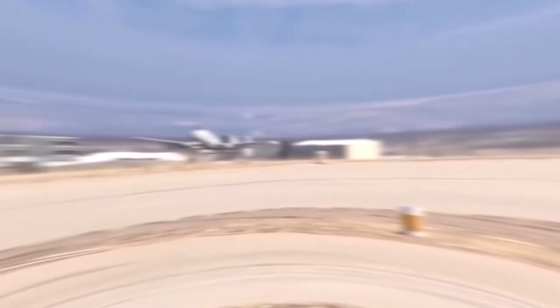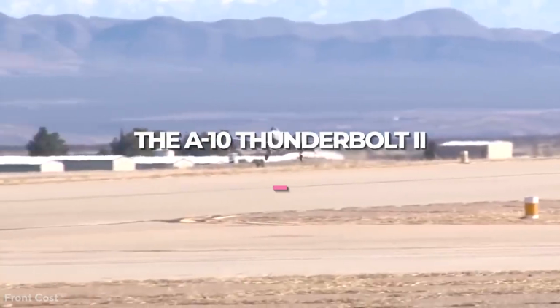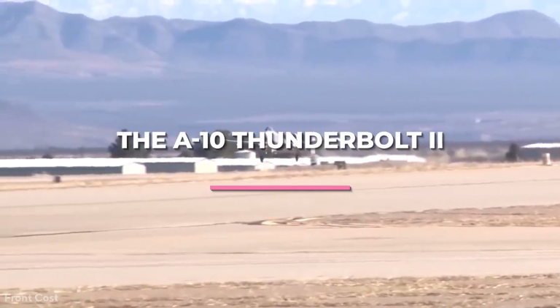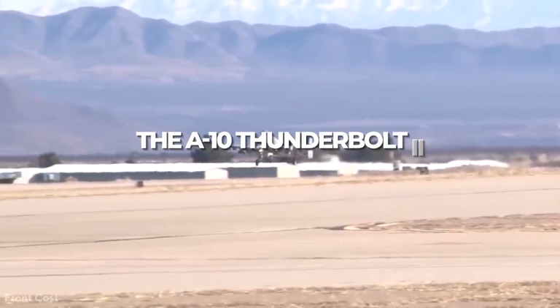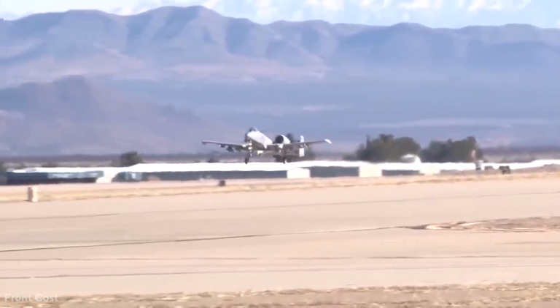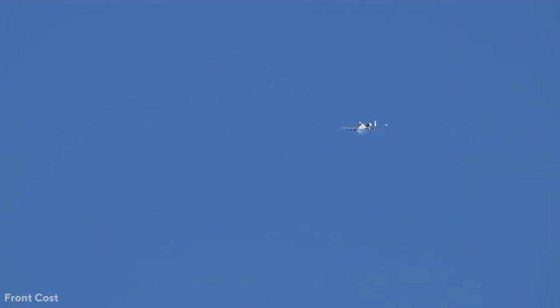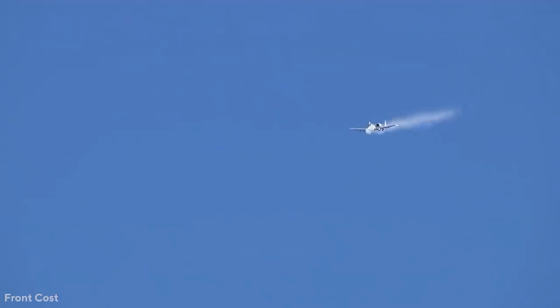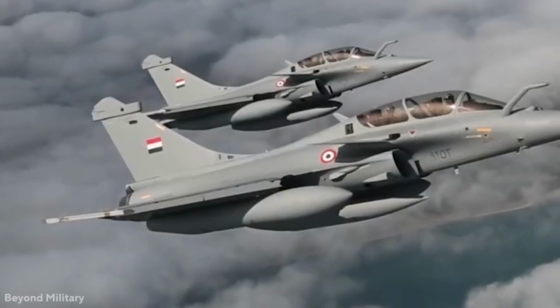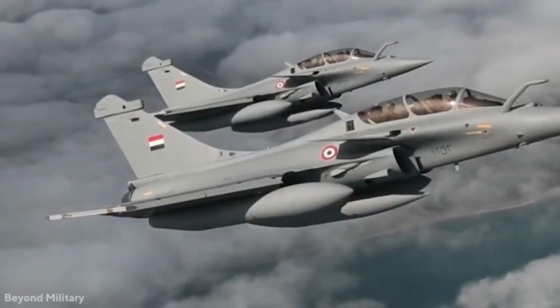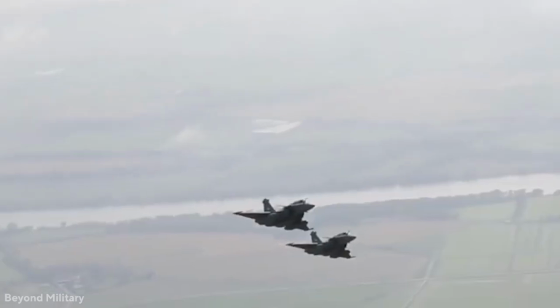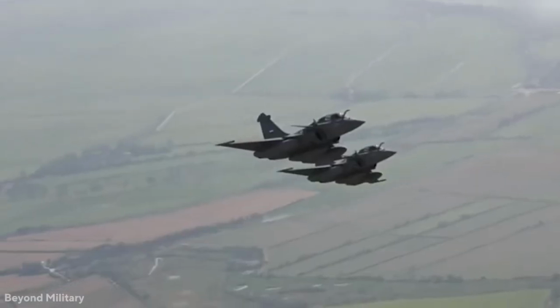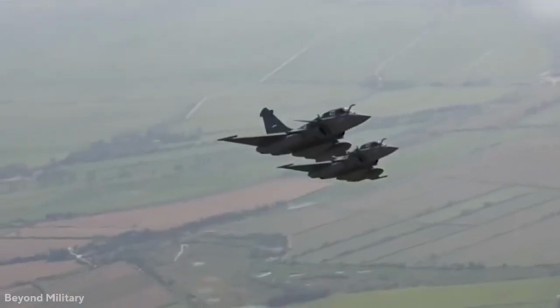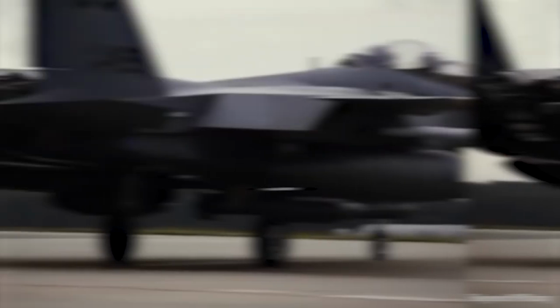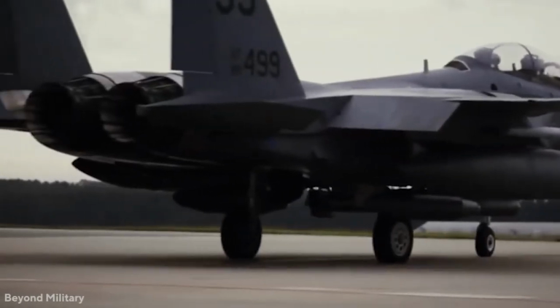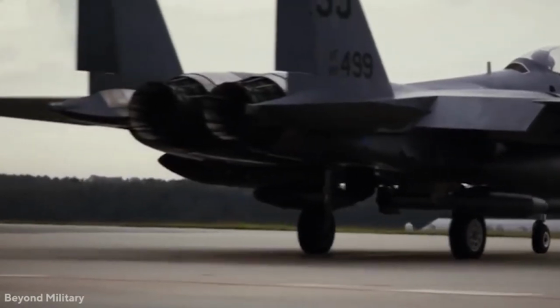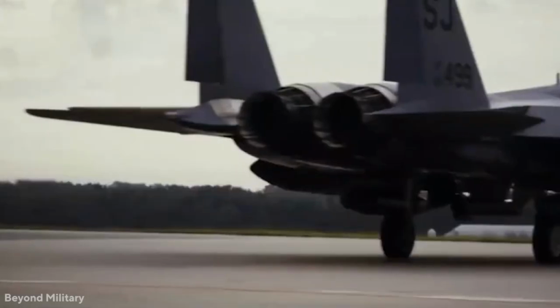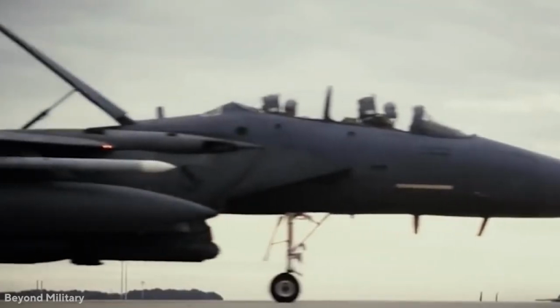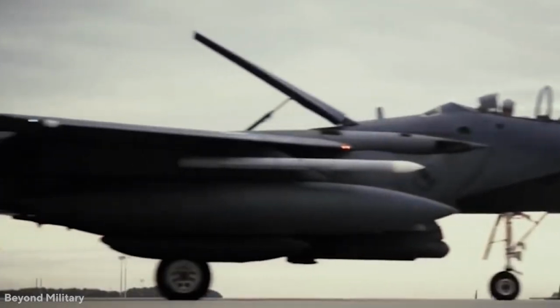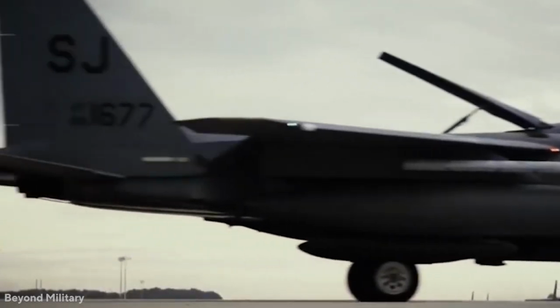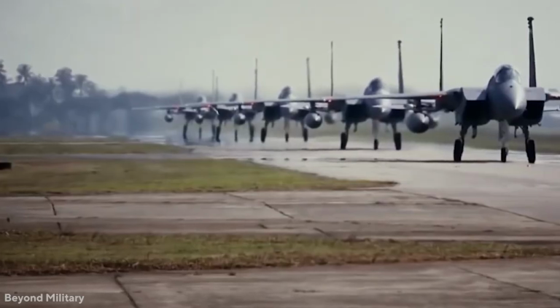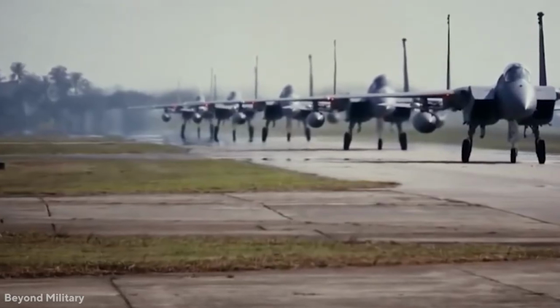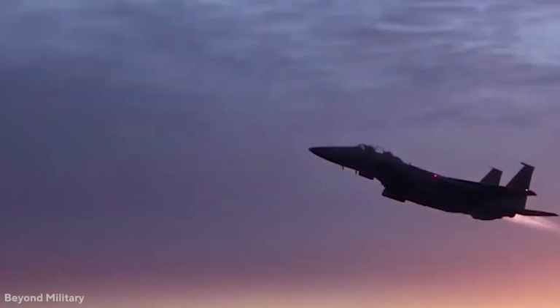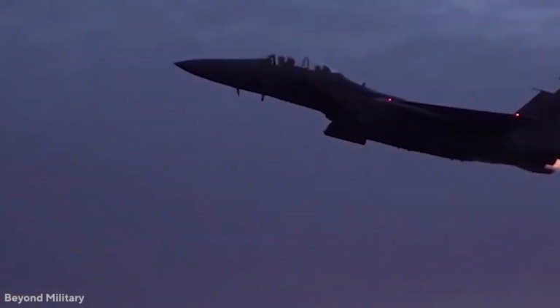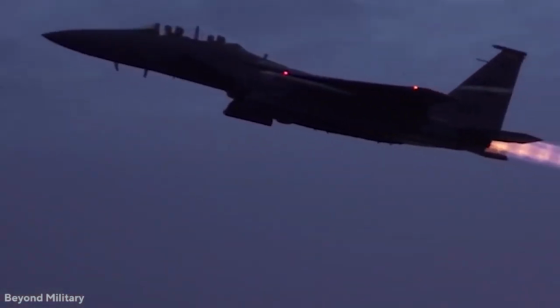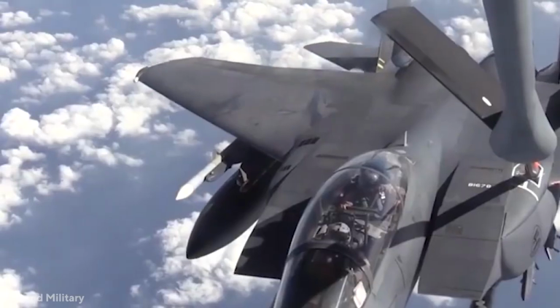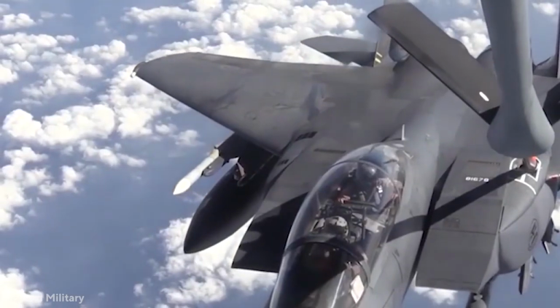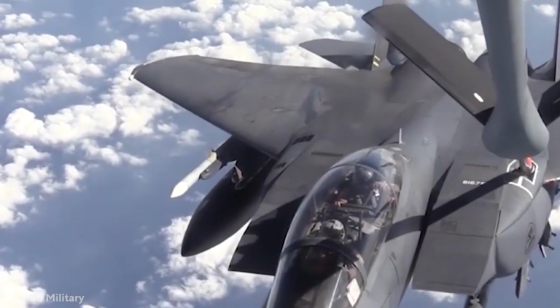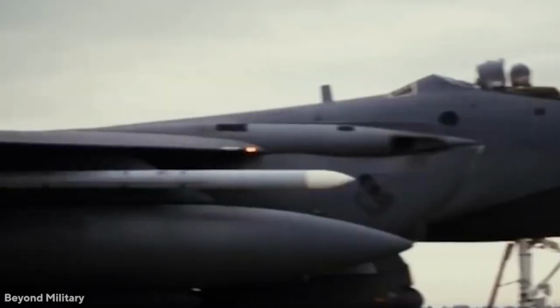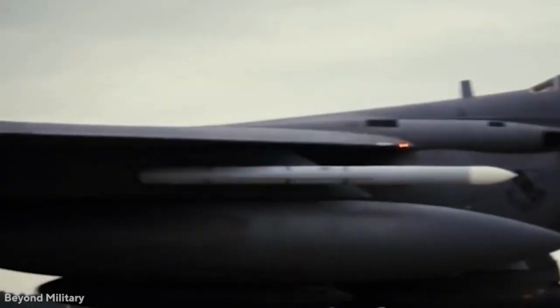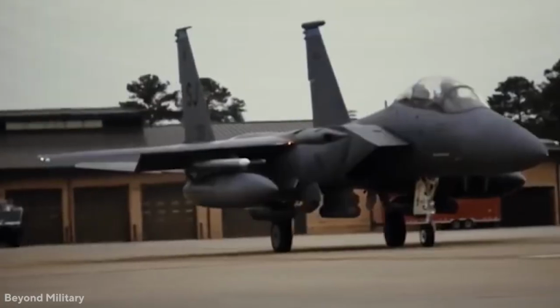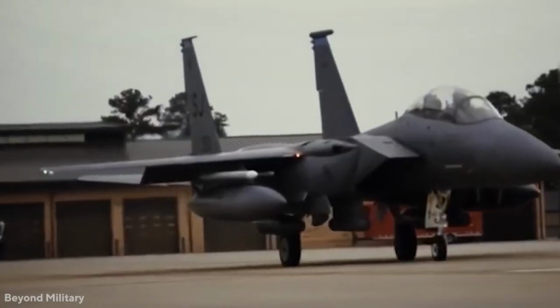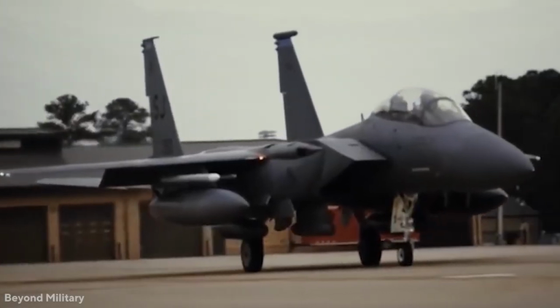The A-10 Thunderbolt II, also known as the Warthog, was the sky terror of the wastelands years ago, with its ferocious appearance and generally painted with fangs on the snout. It is one of the essential low-altitude close-air support aircraft in the United States Air Force's arsenal.